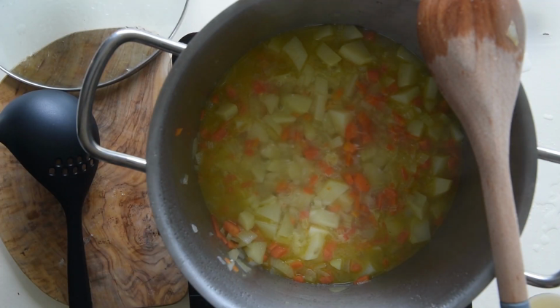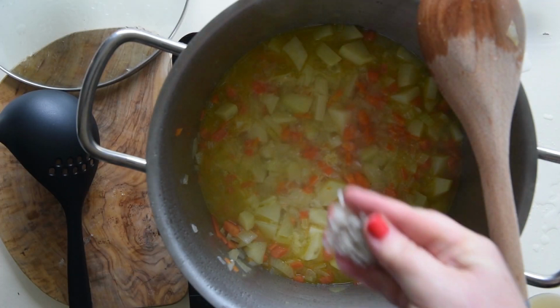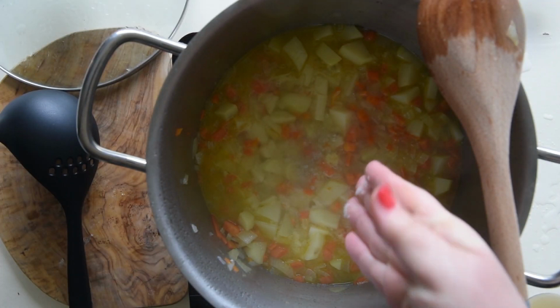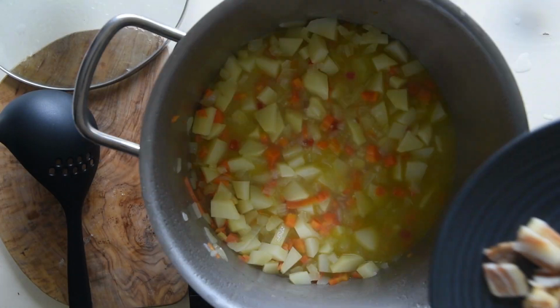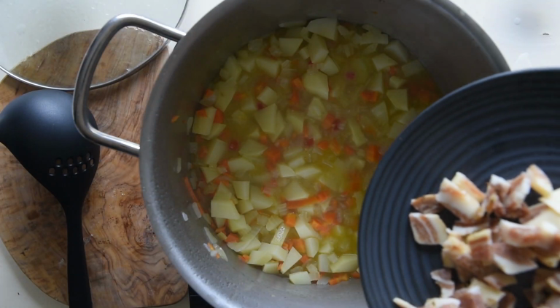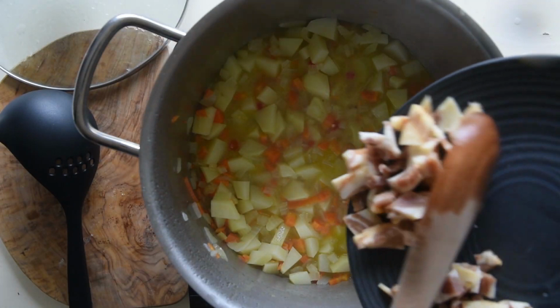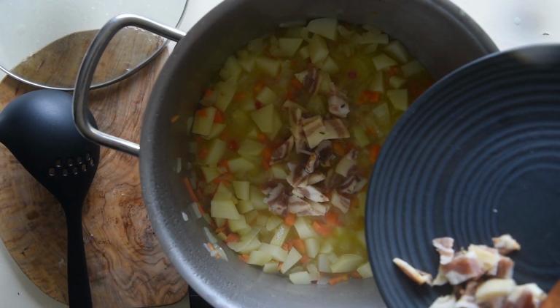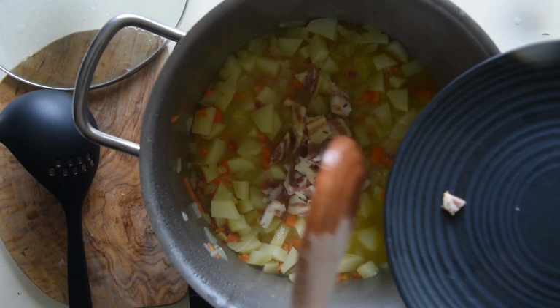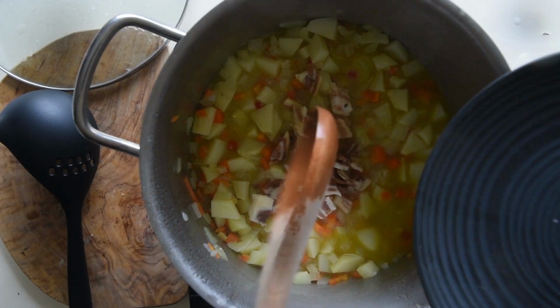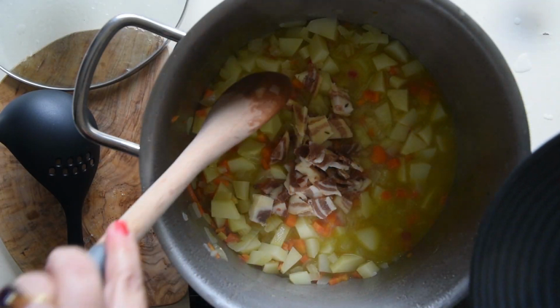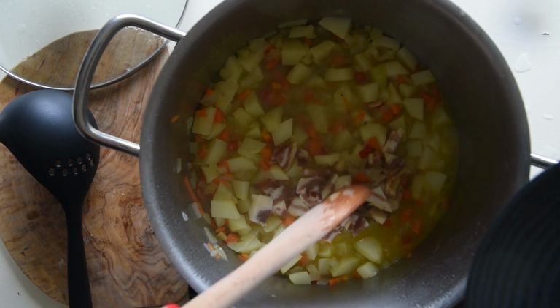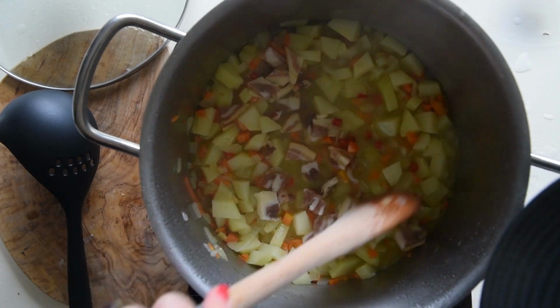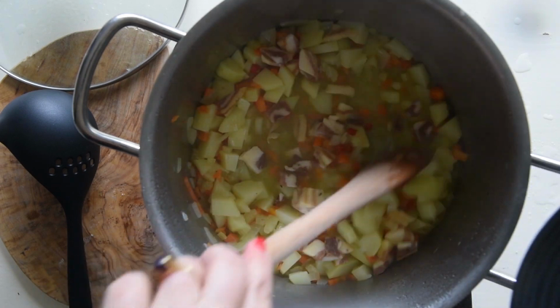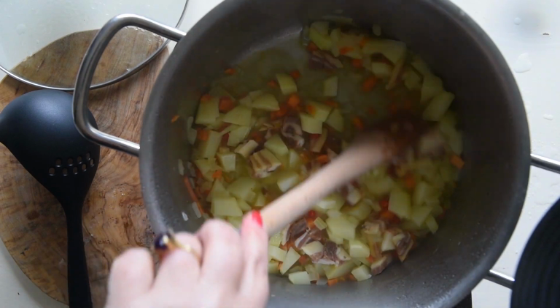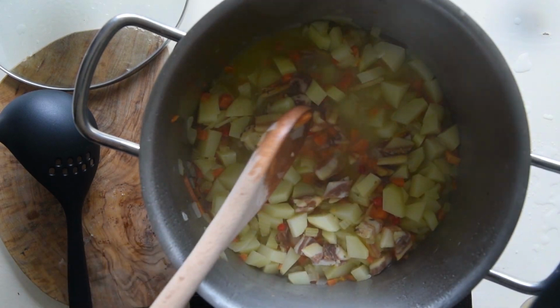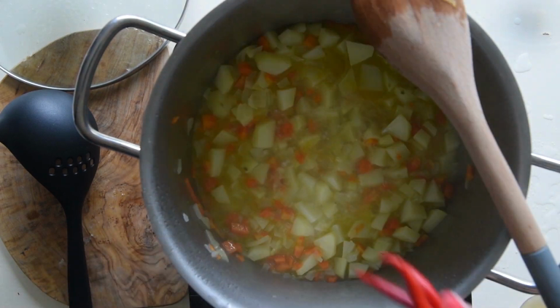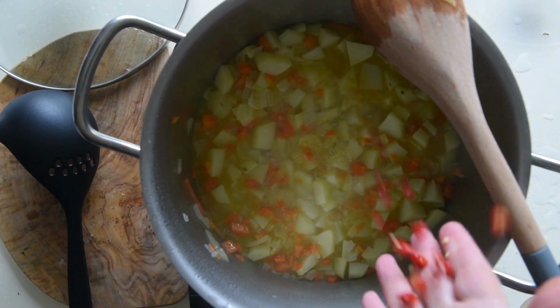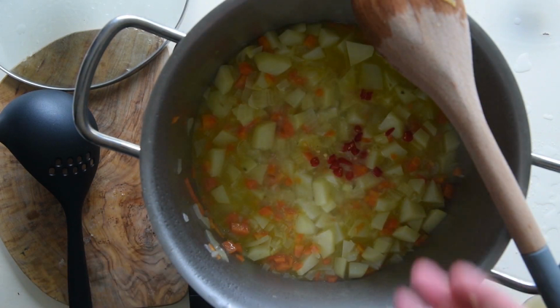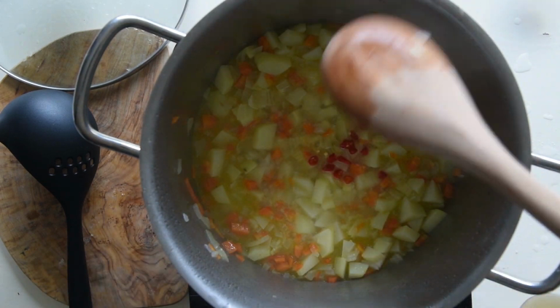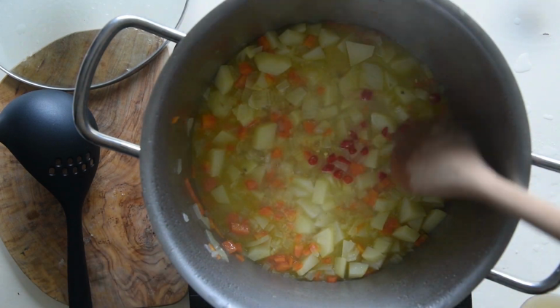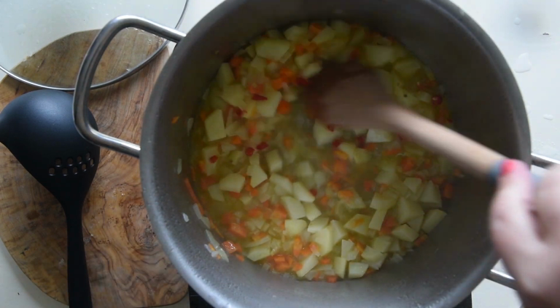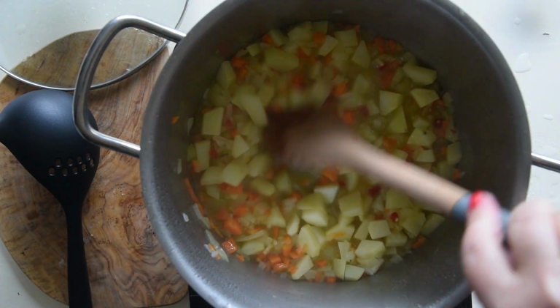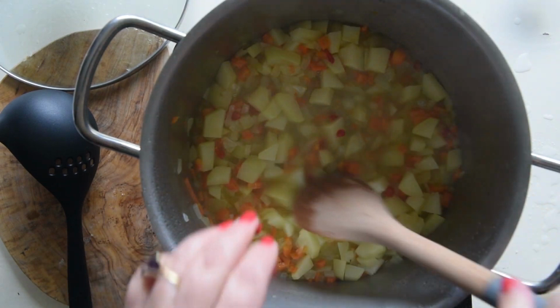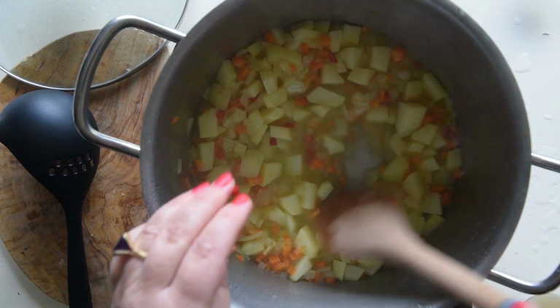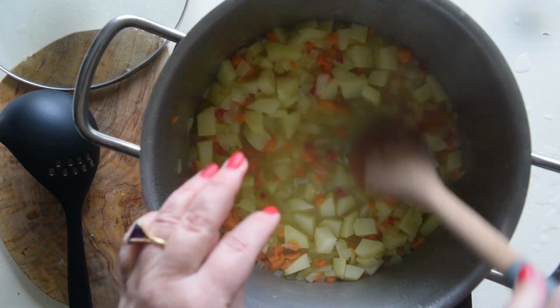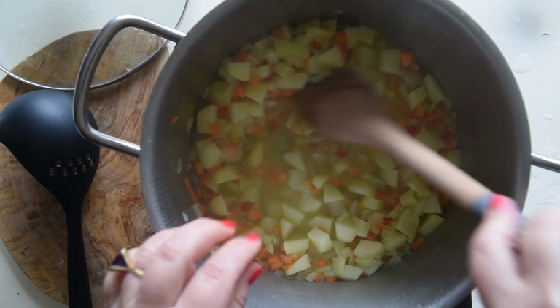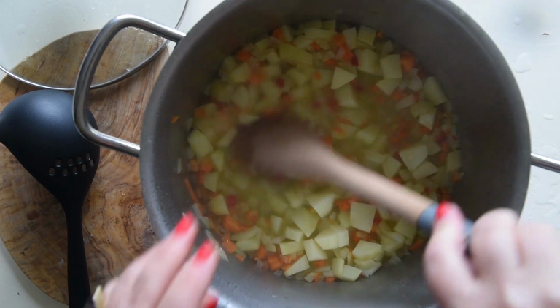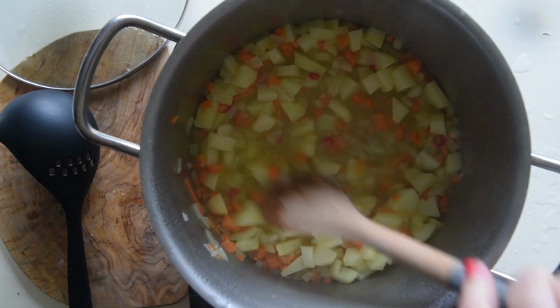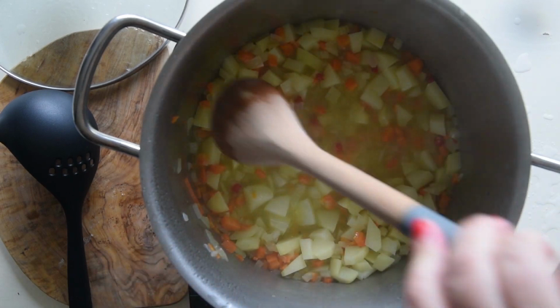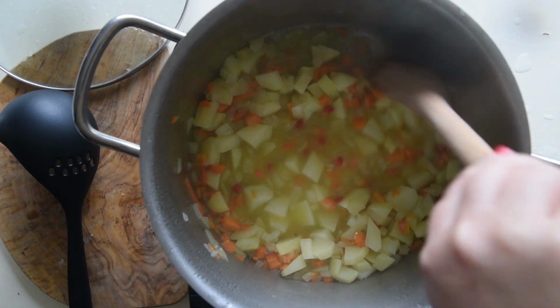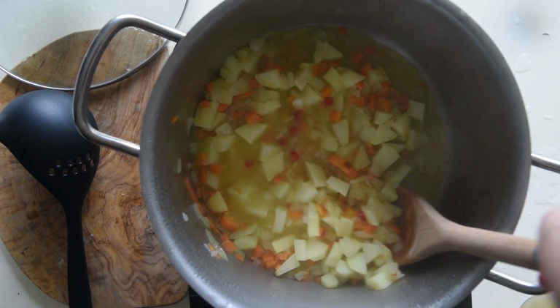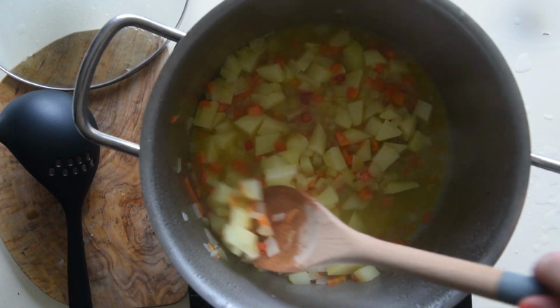Add salt, bacon, or any other leftover meat or salami you have in your fridge. Add some chili peppers if you like — it's spicy. Stir and add more stock if you want.